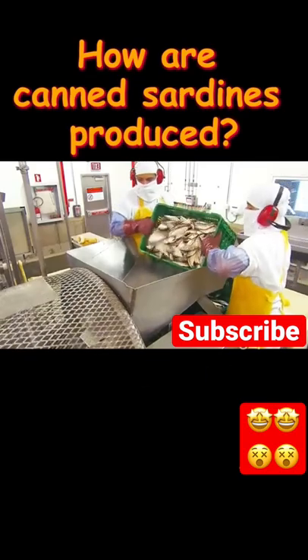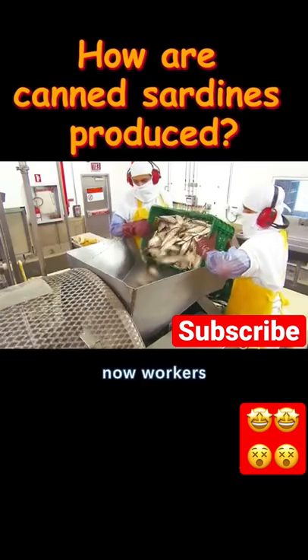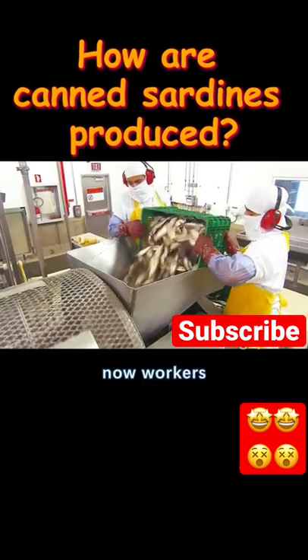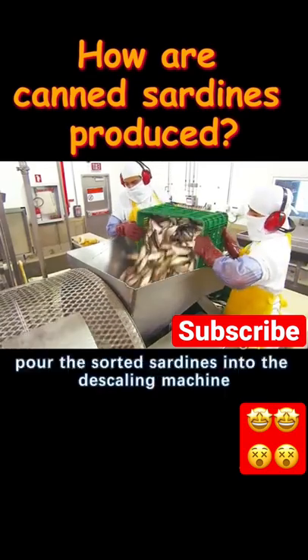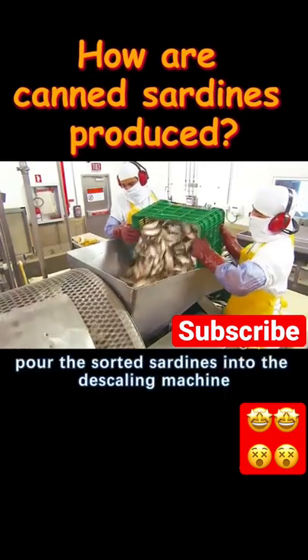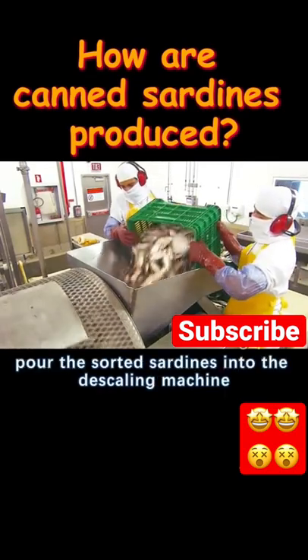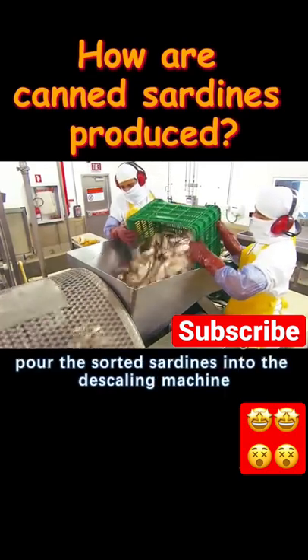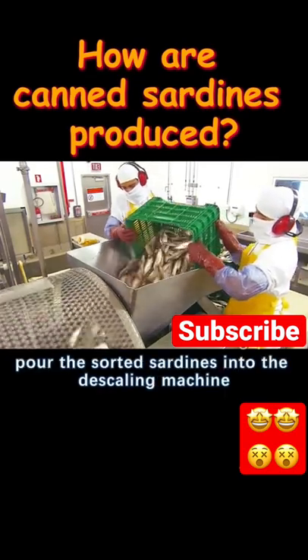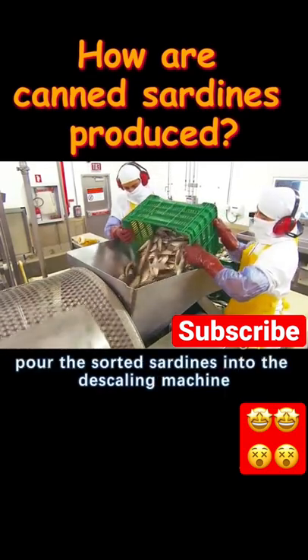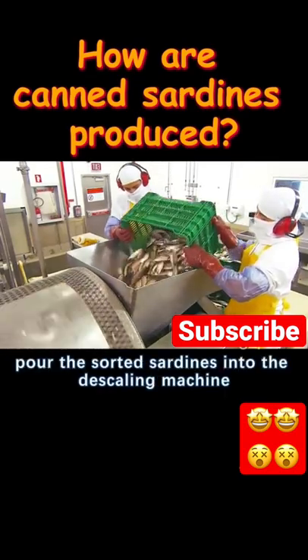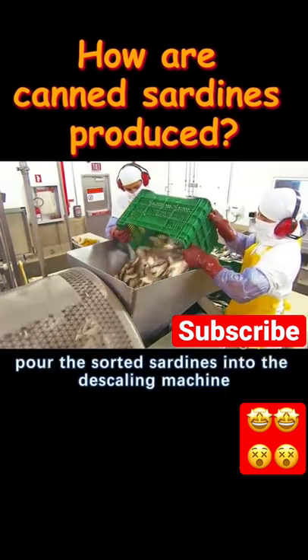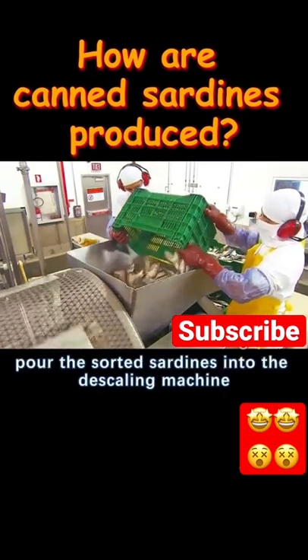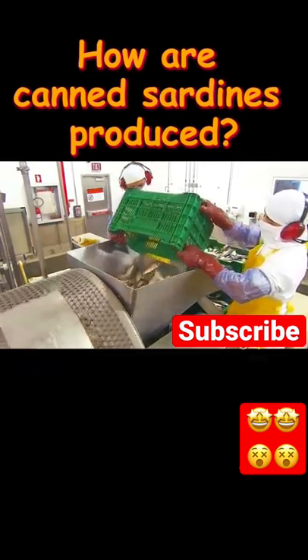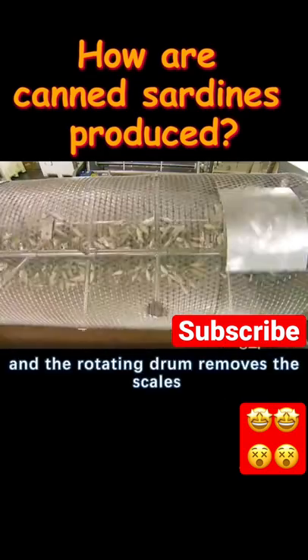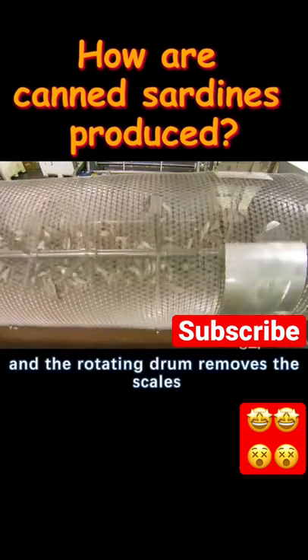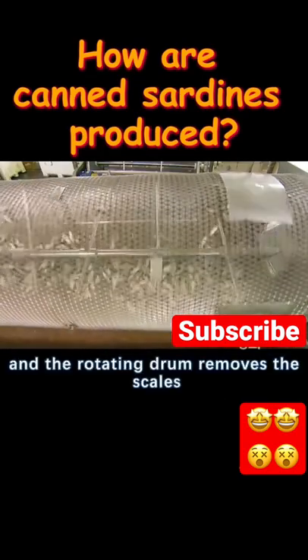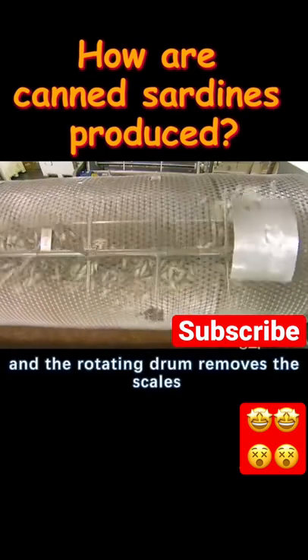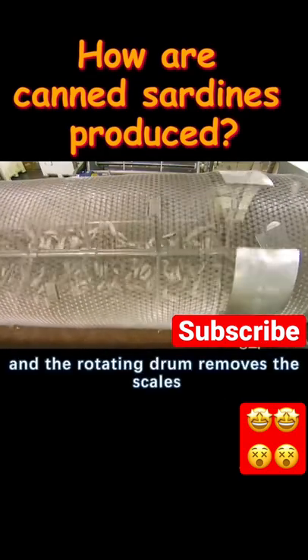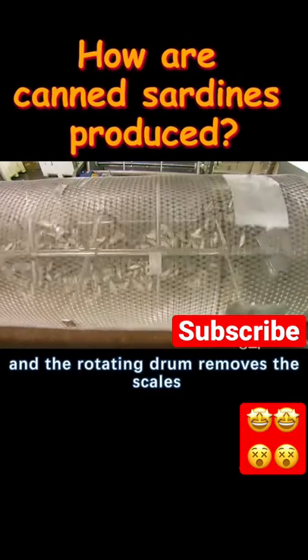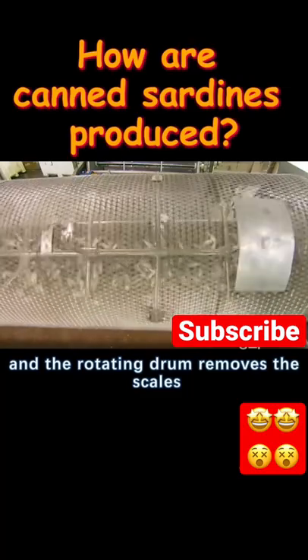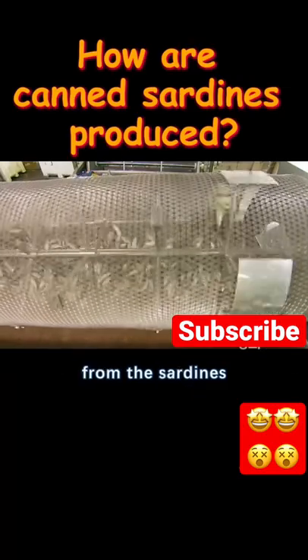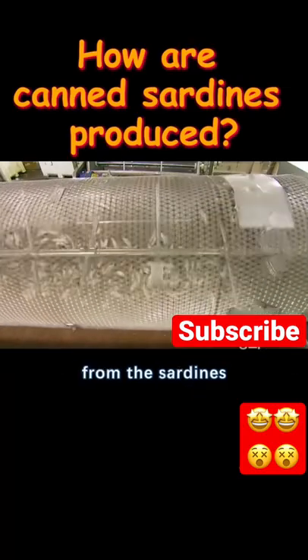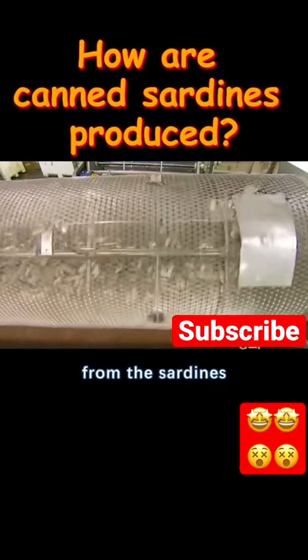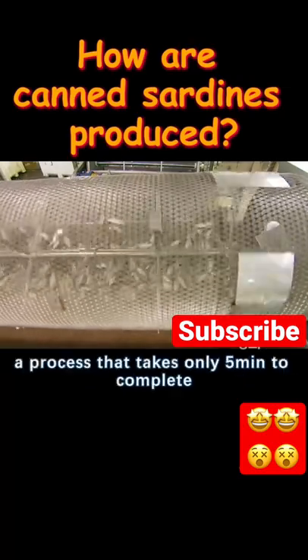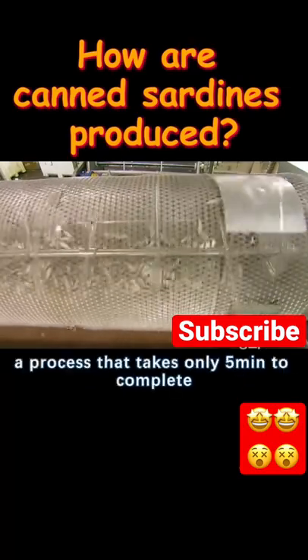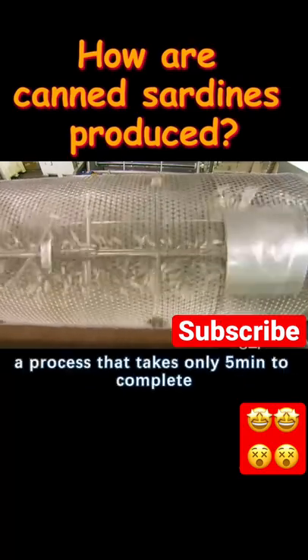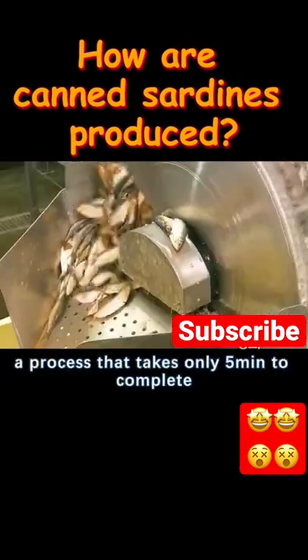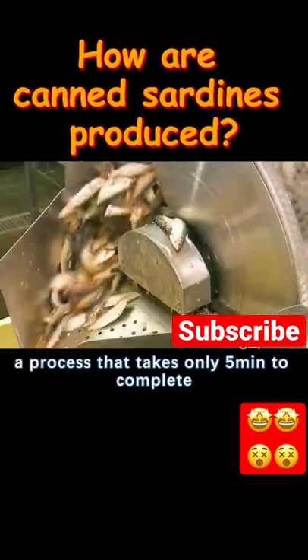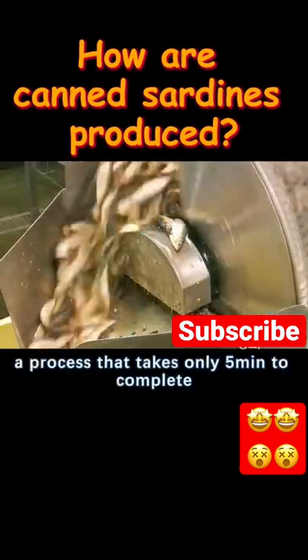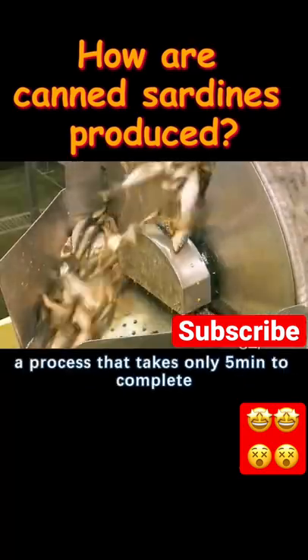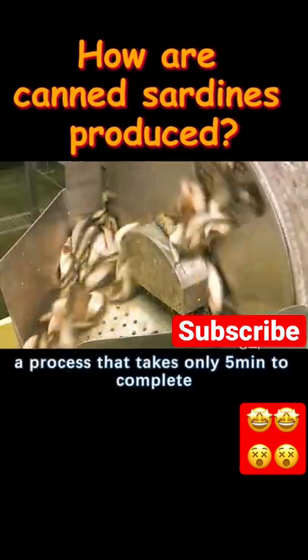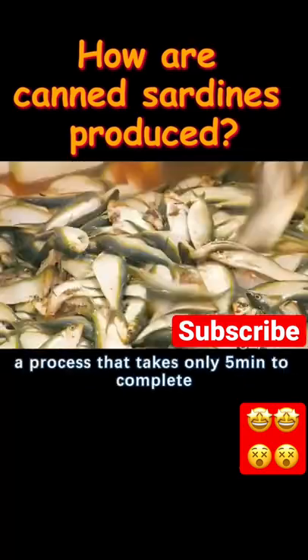Workers pour the sorted sardines into the descaling machine, and the rotating drum removes the scales from the sardines, a process that takes only five minutes to complete.